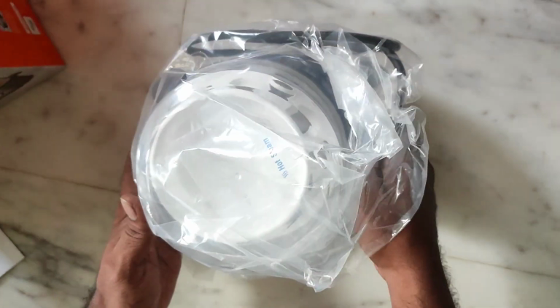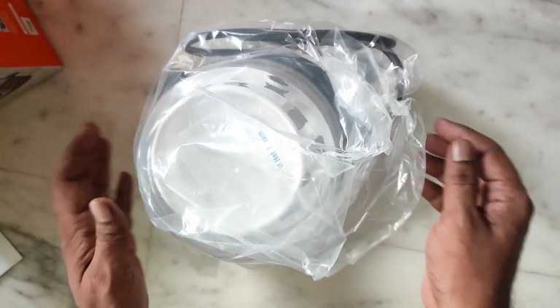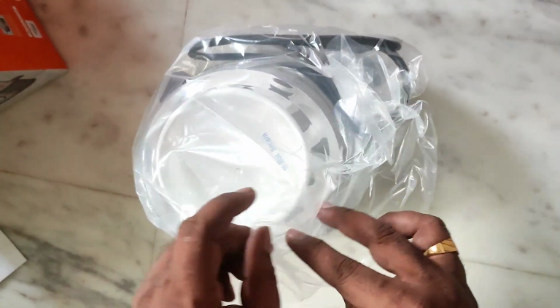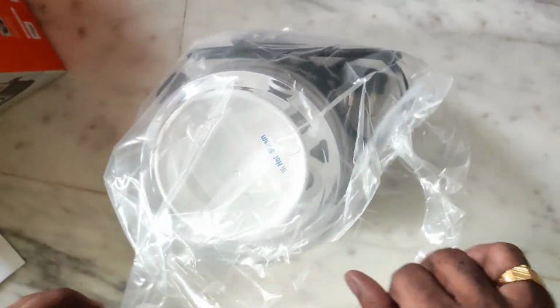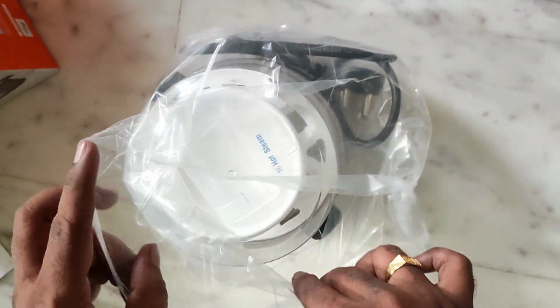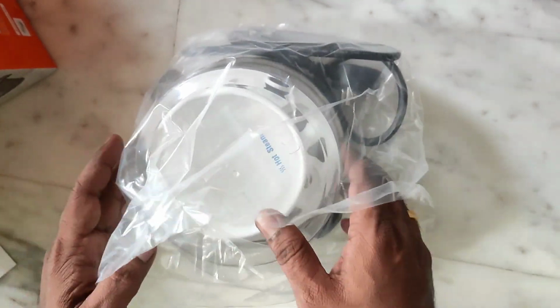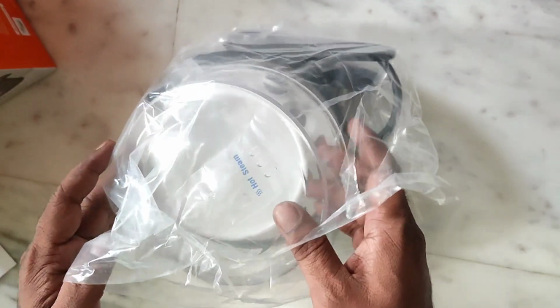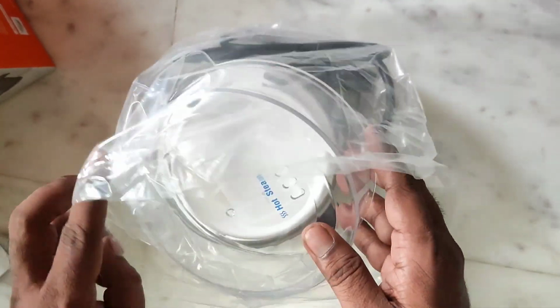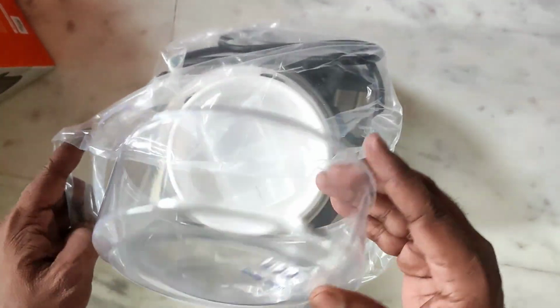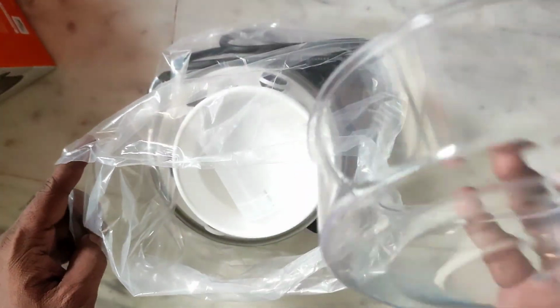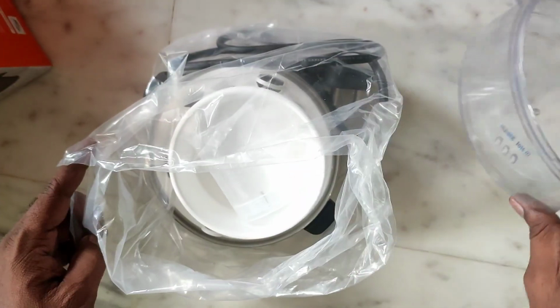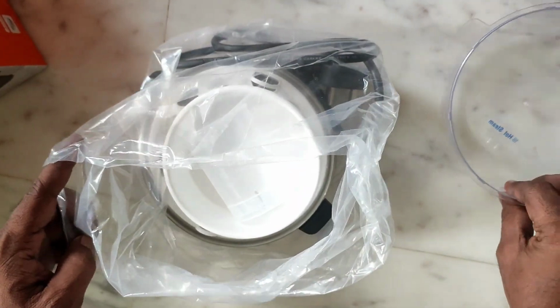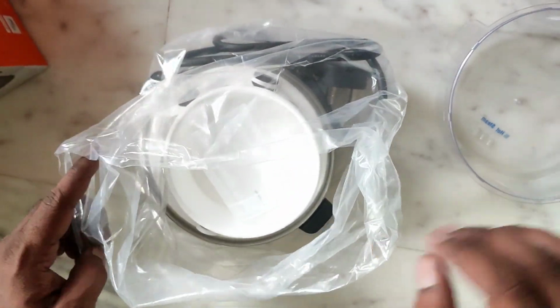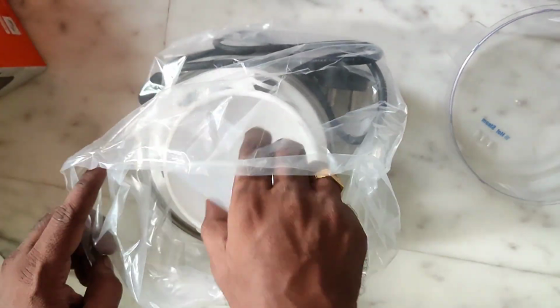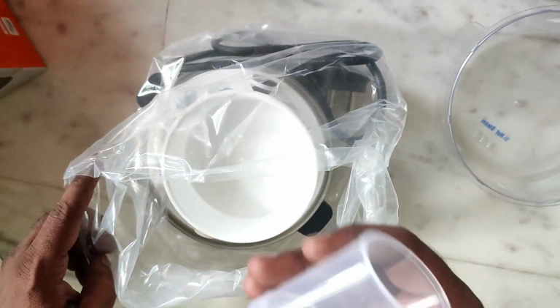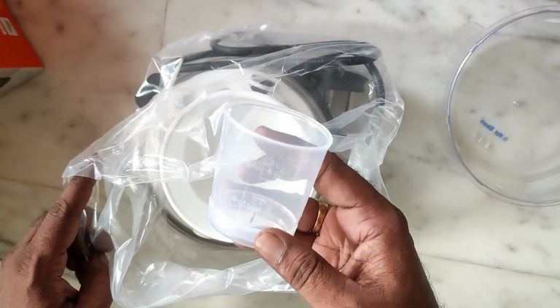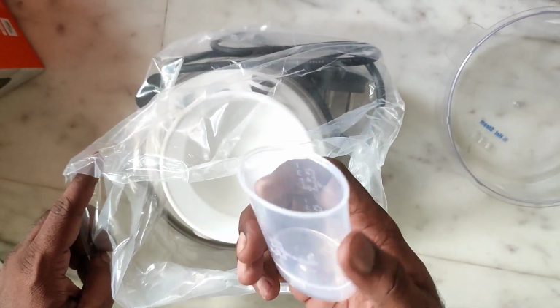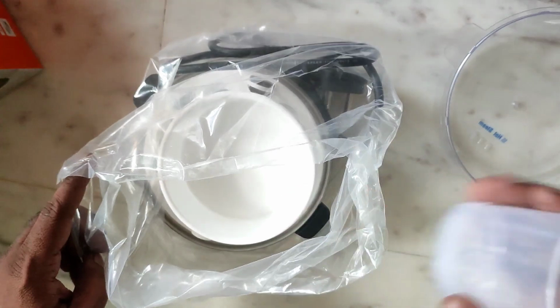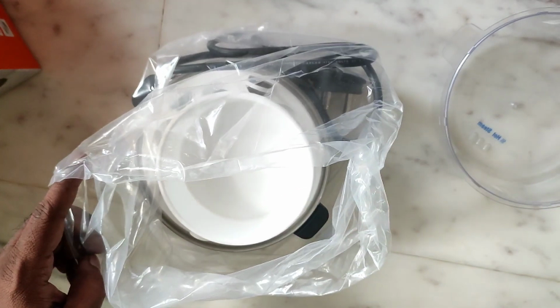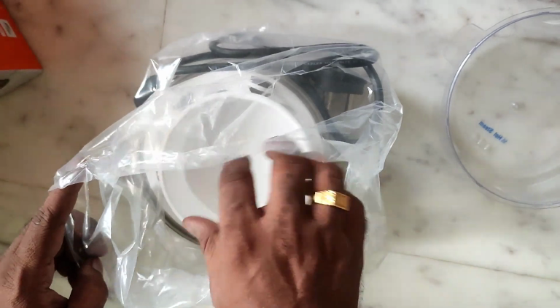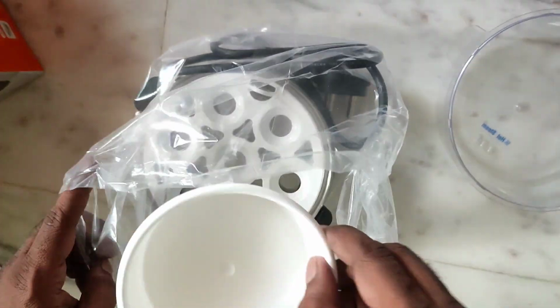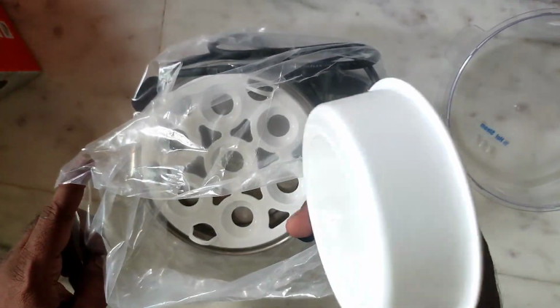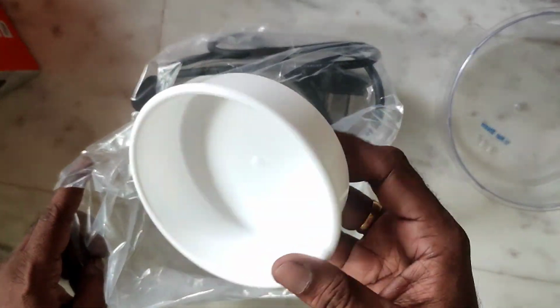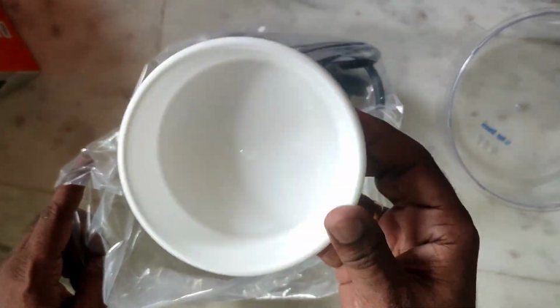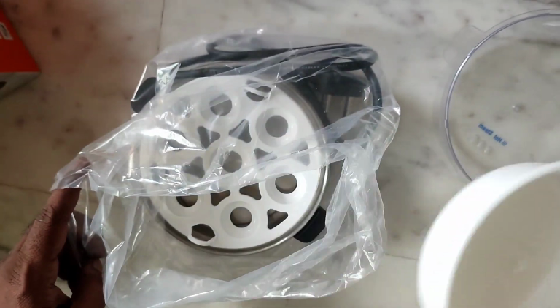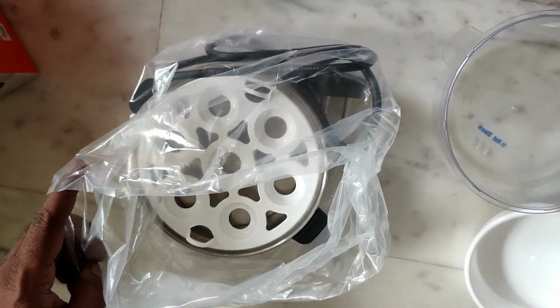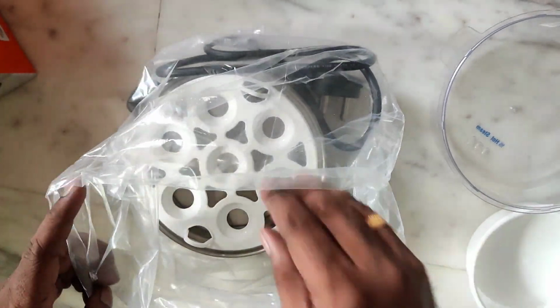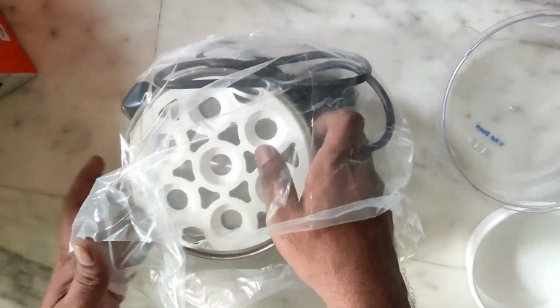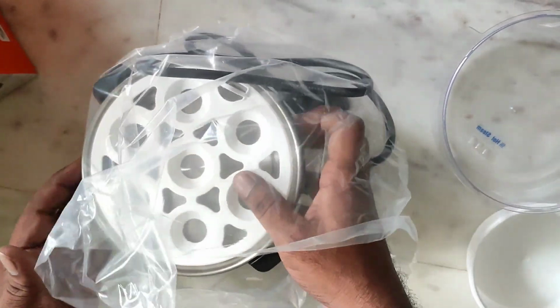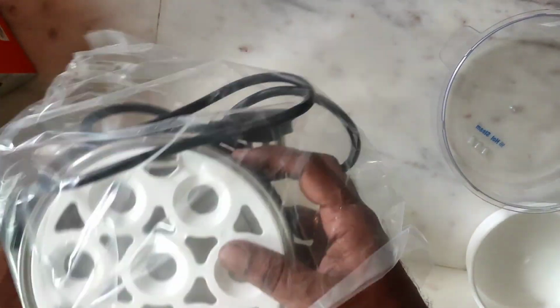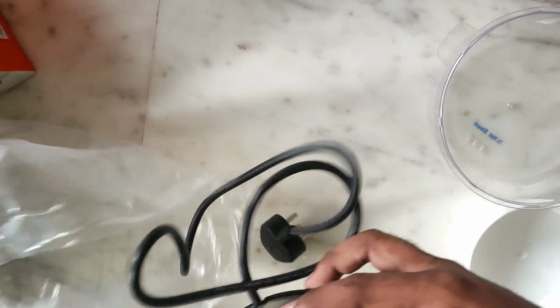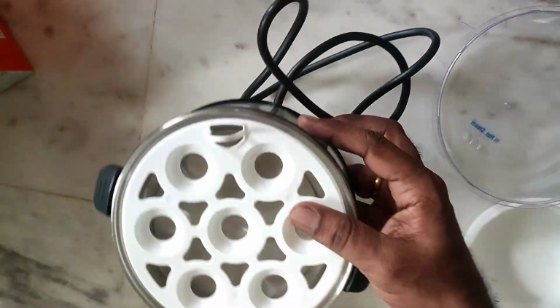First, we are going to look at the lid. We are going to look at the measuring cup. We are going to look at the bowl. This is the egg tray.